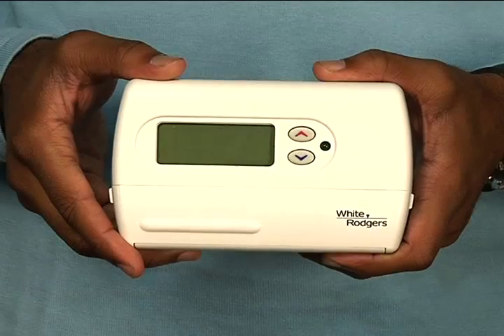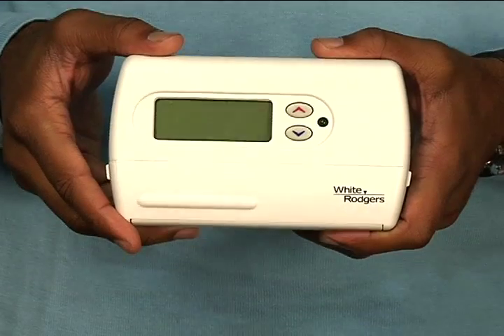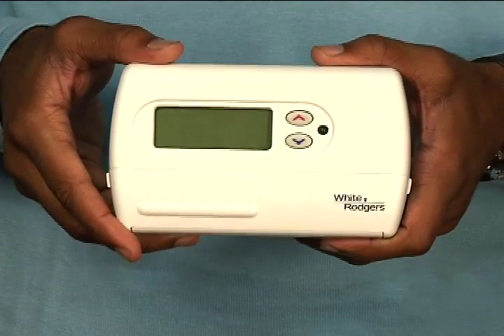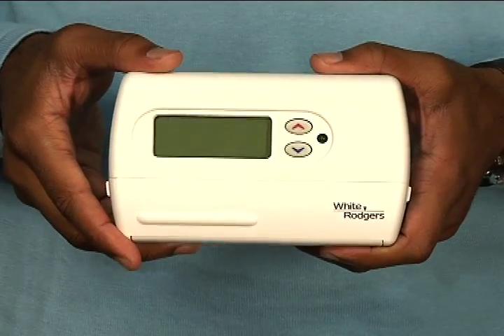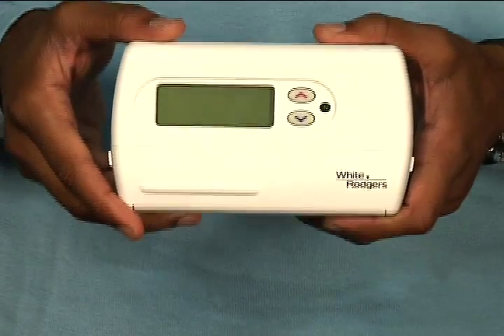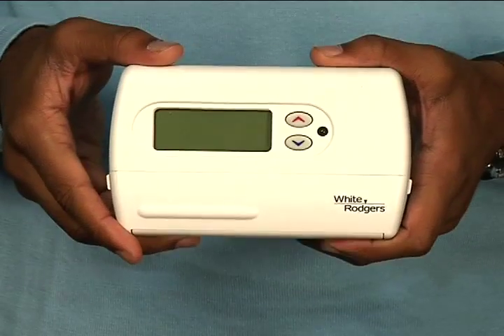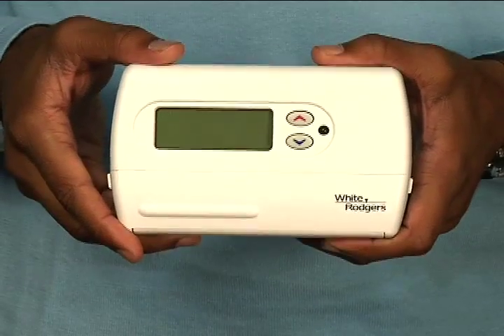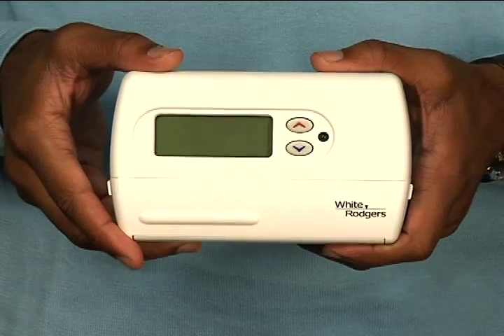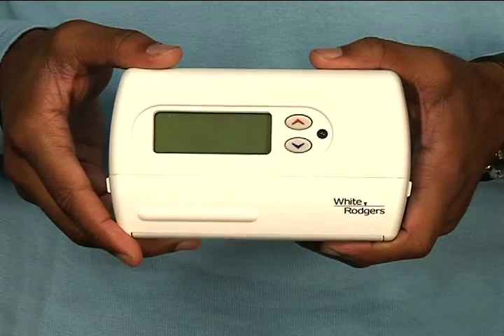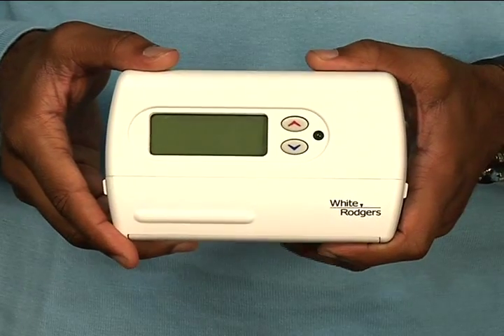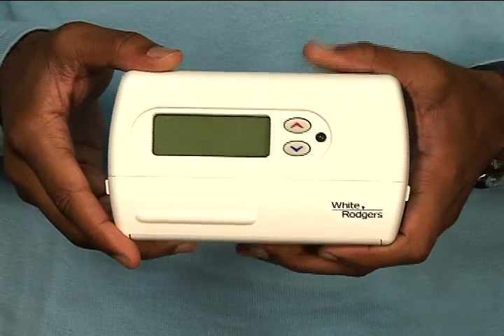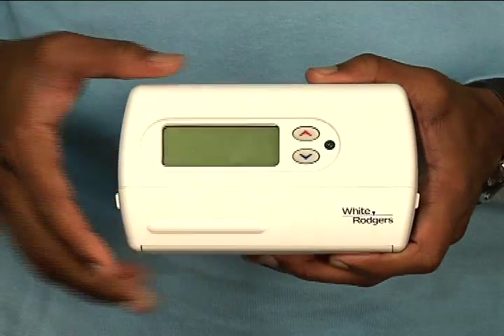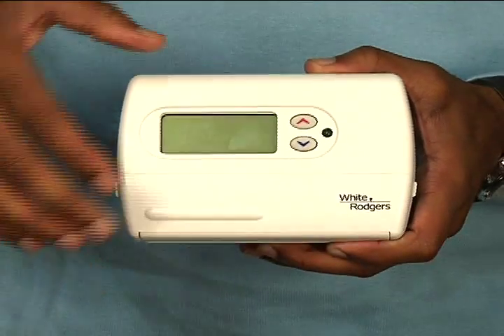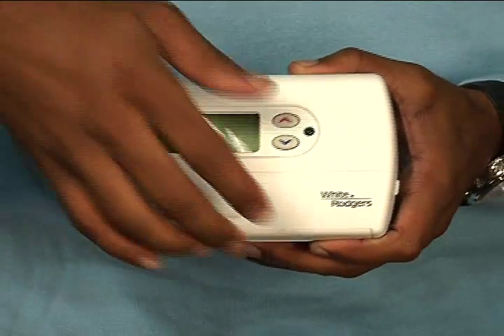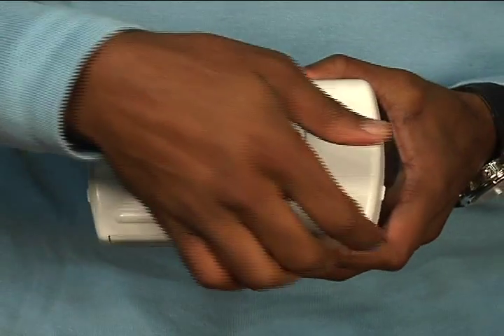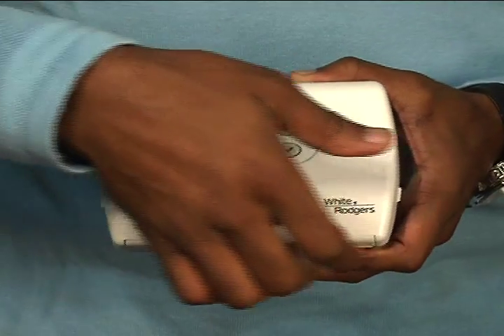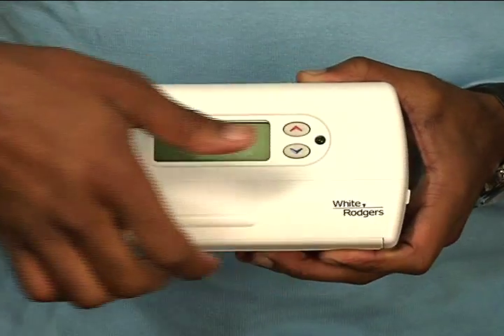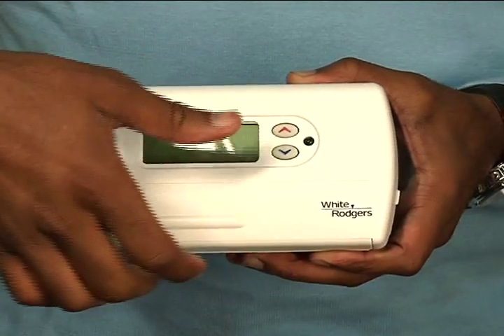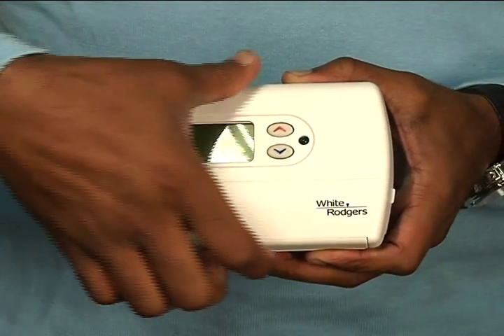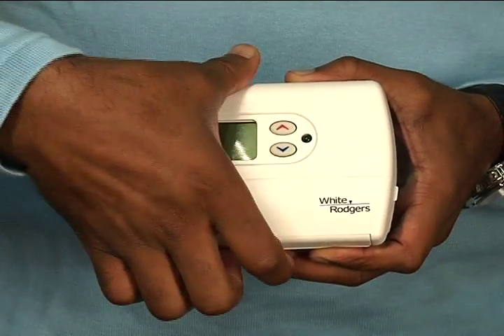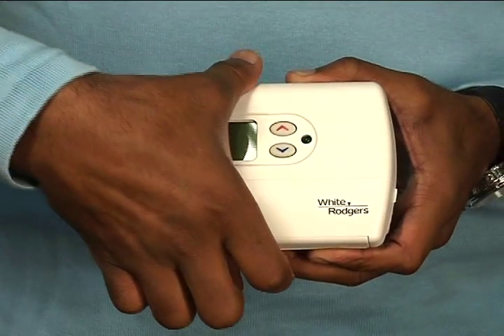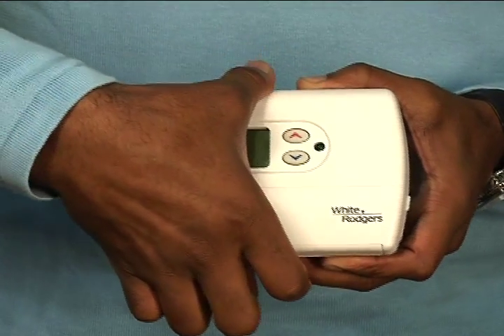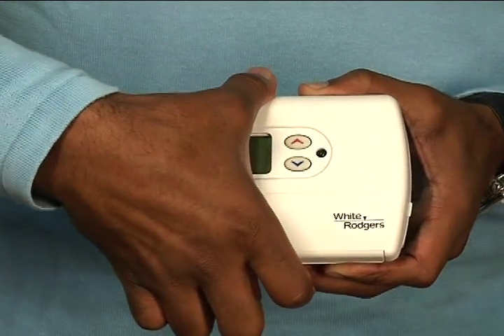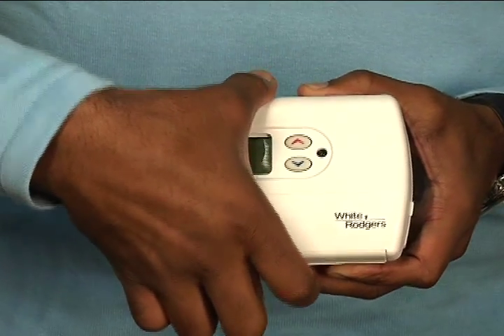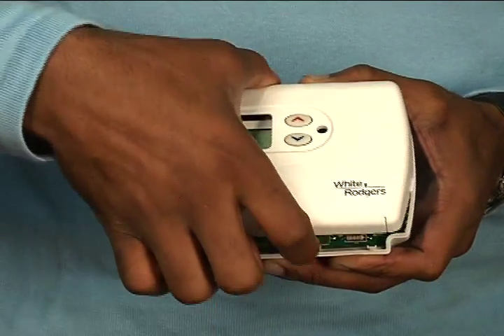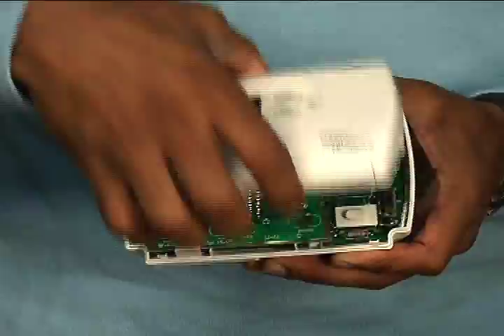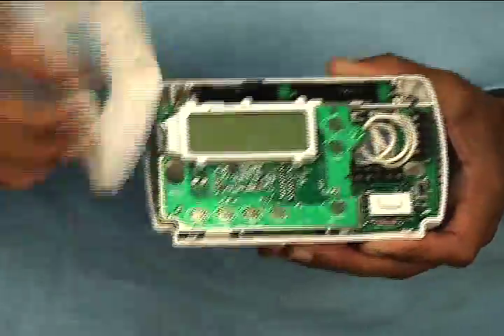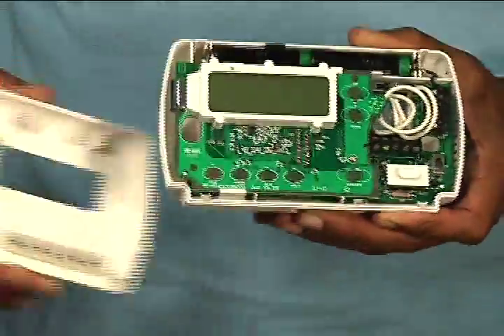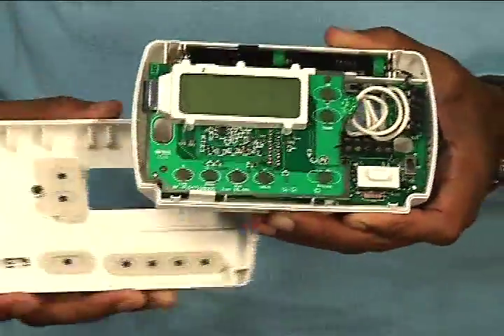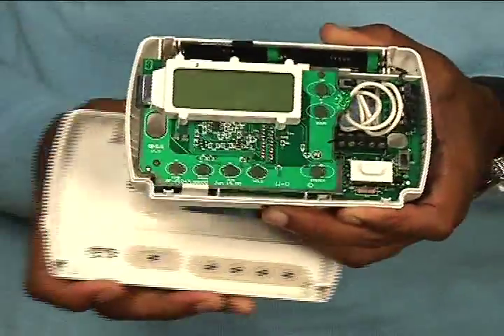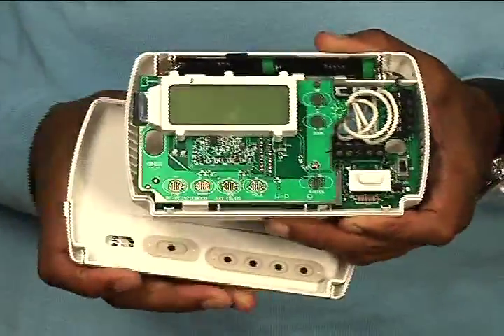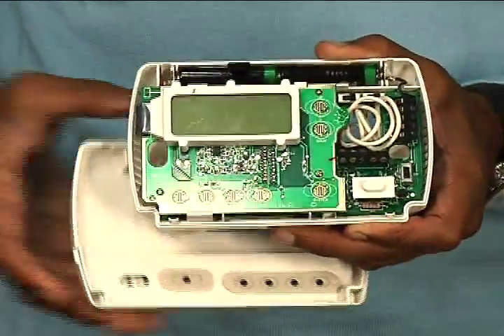Step one is to remove the thermostat cover. There's a groove under it that if you get your fingernails under, it pops right open.